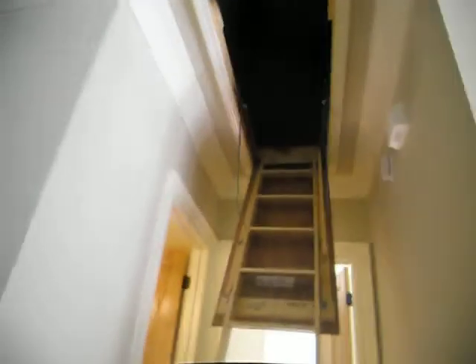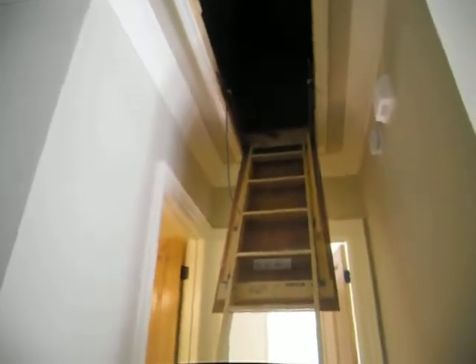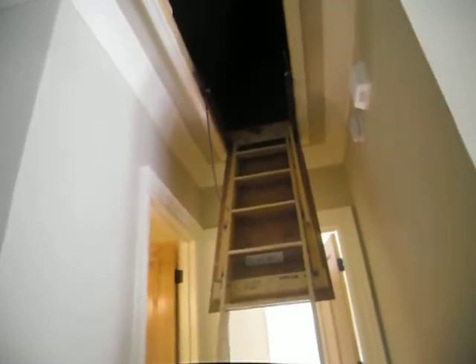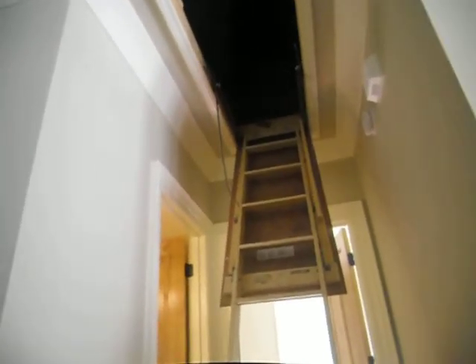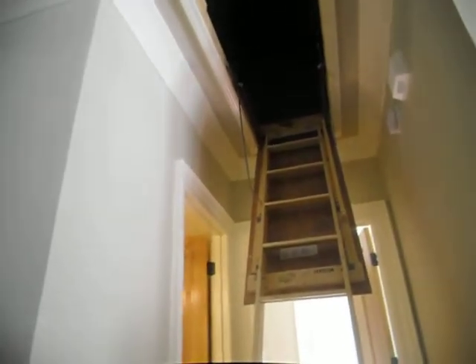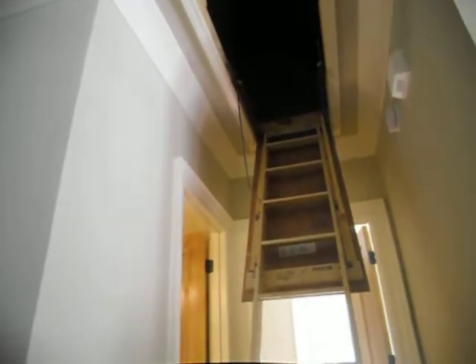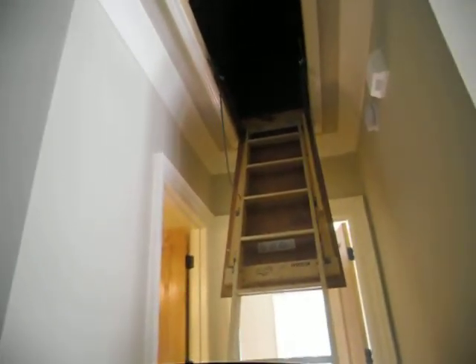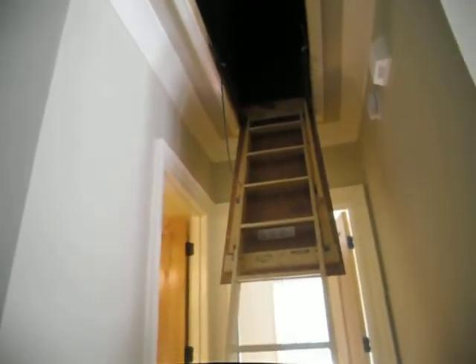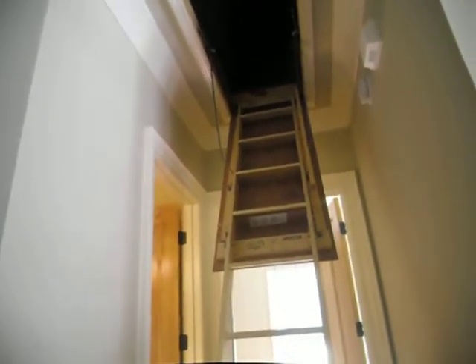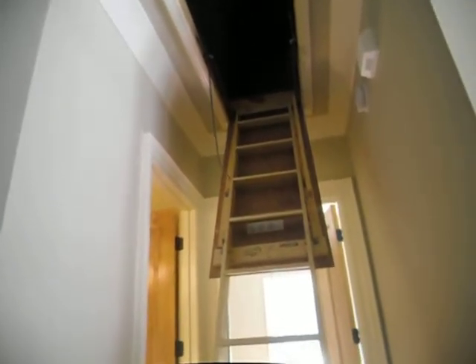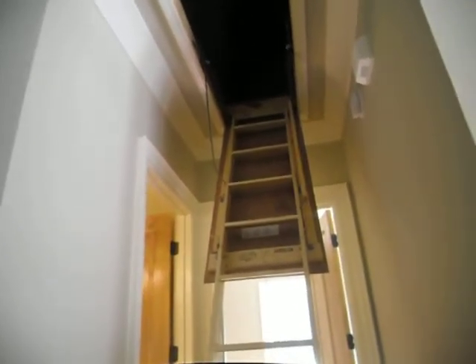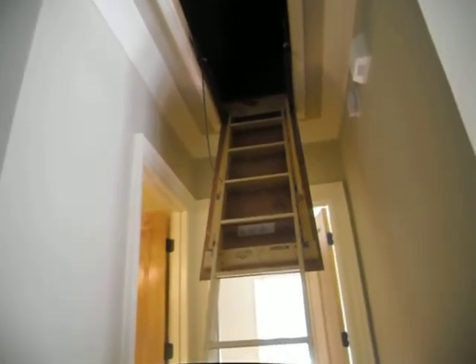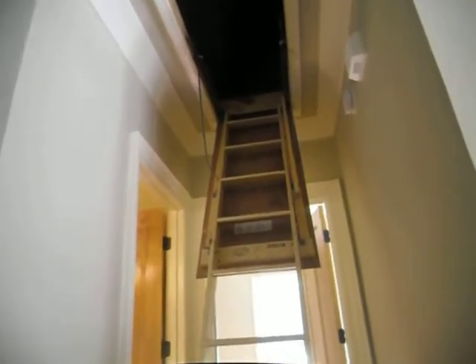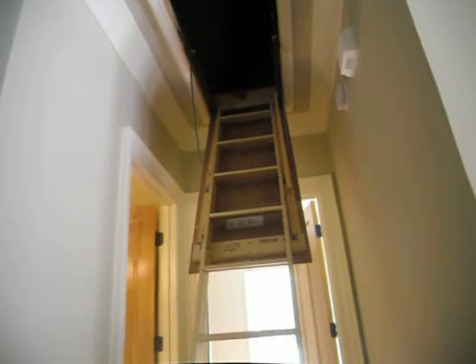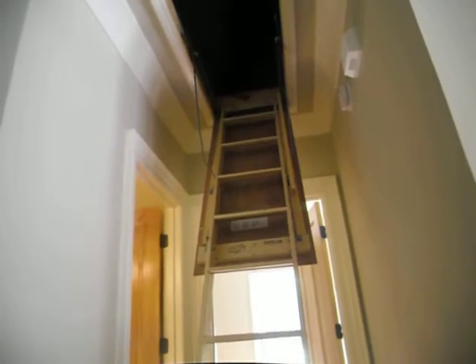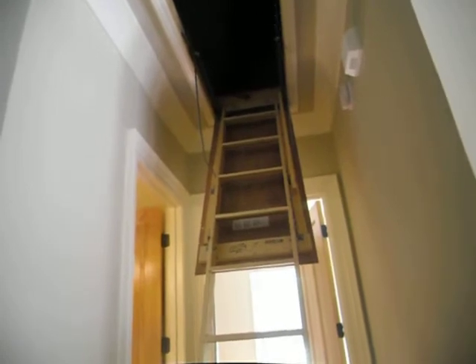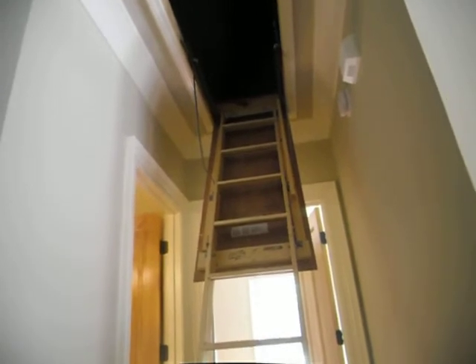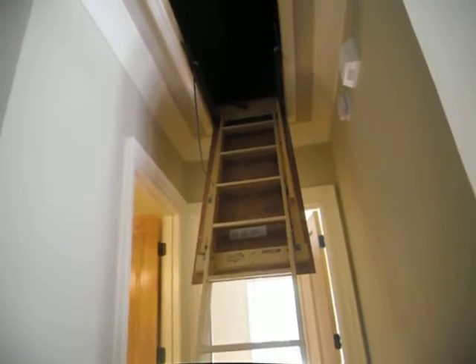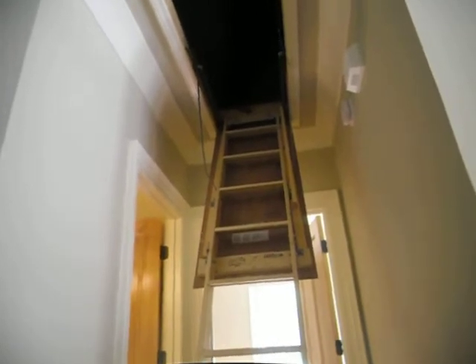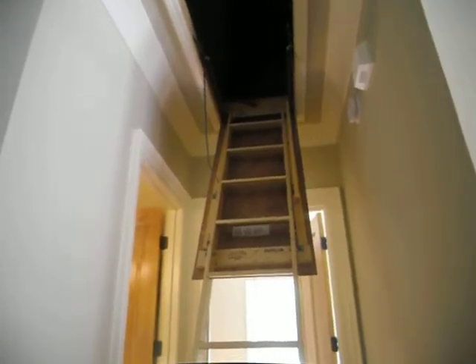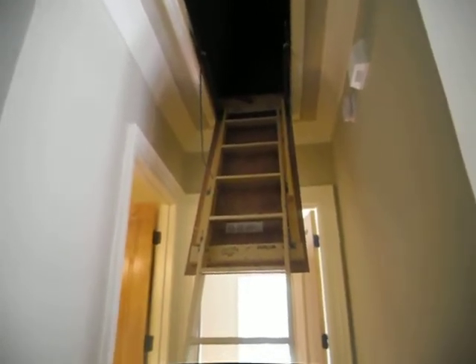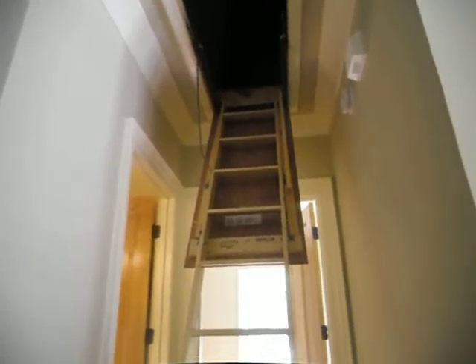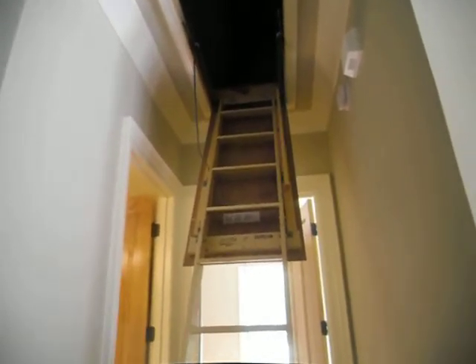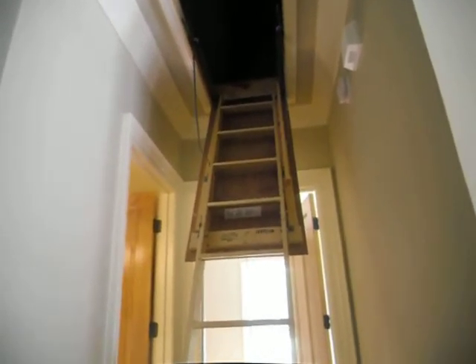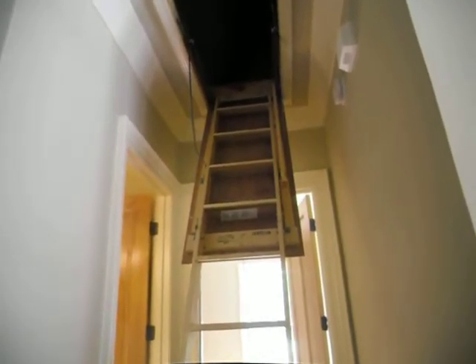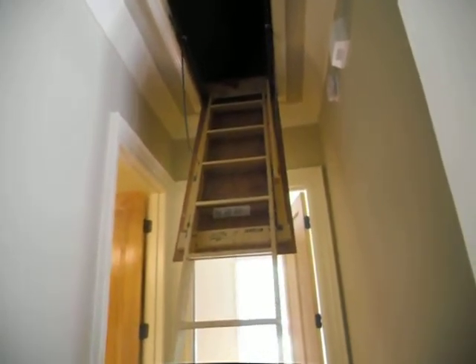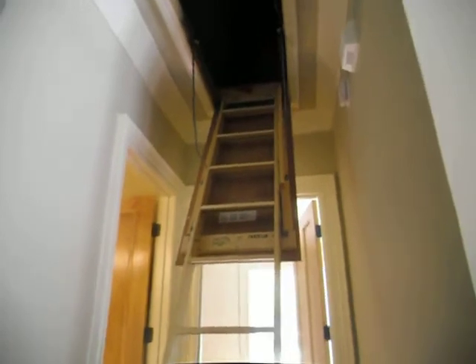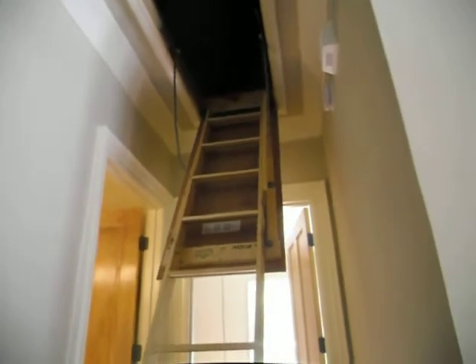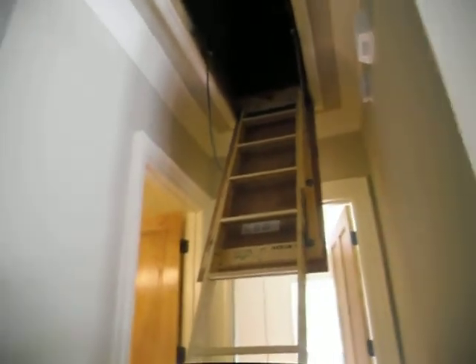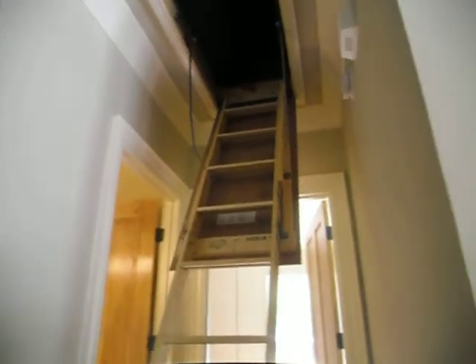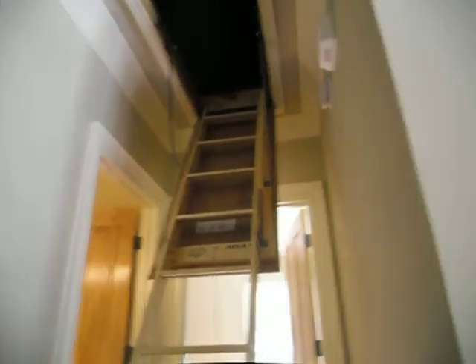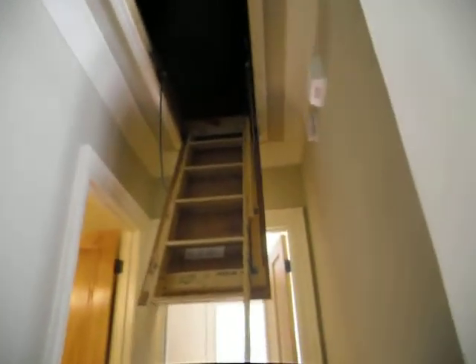They make these tents. Google 'attic tent' — that's the most common name. You'll see one manufacturer with that product, but you'll see a half a dozen different varieties.